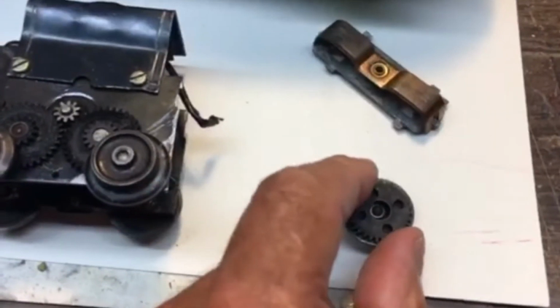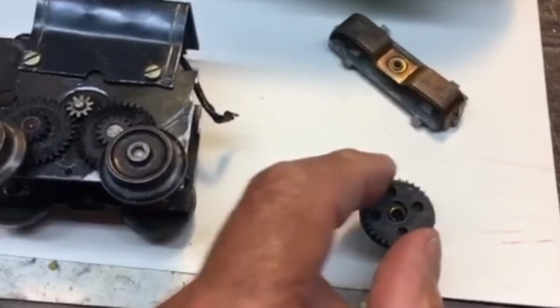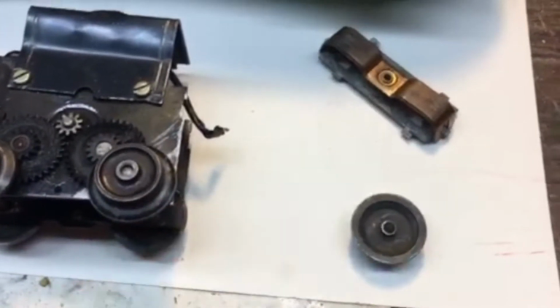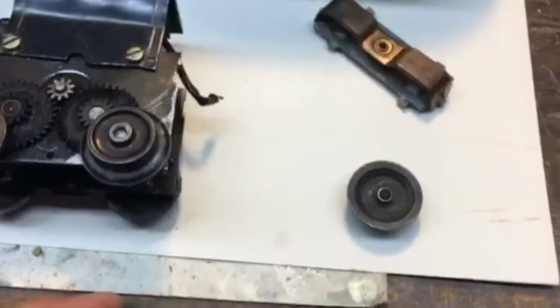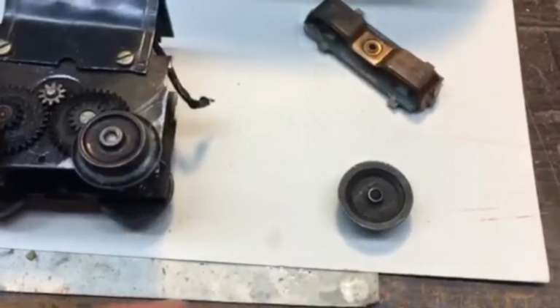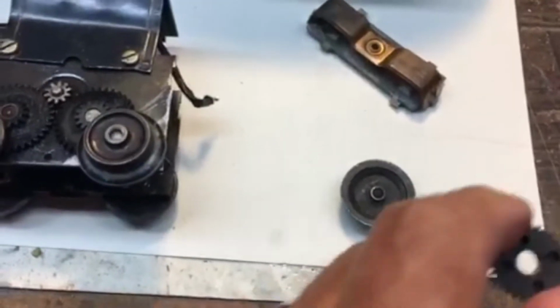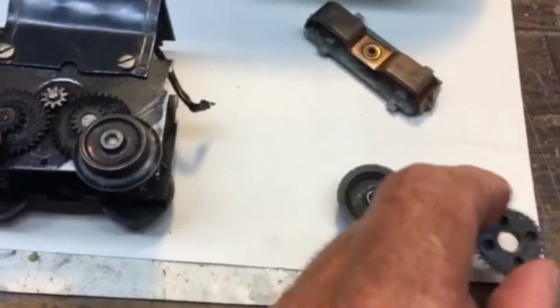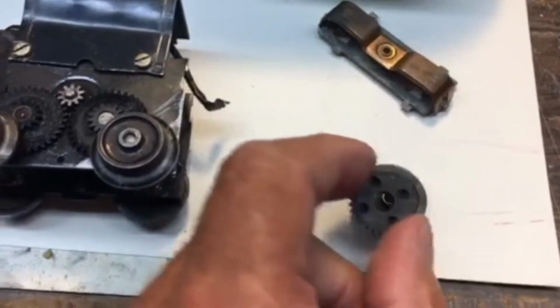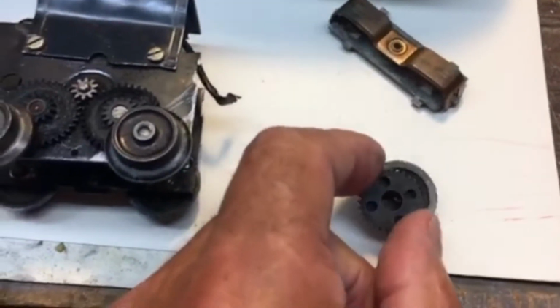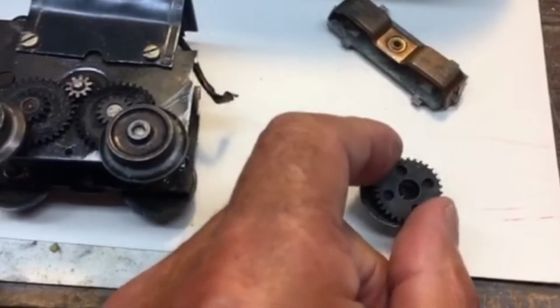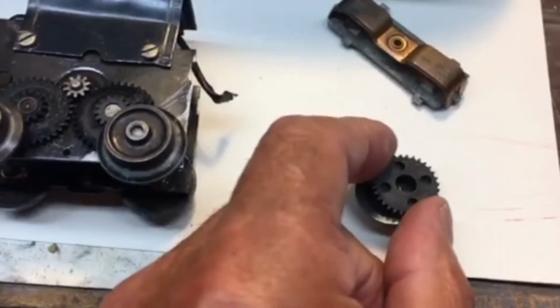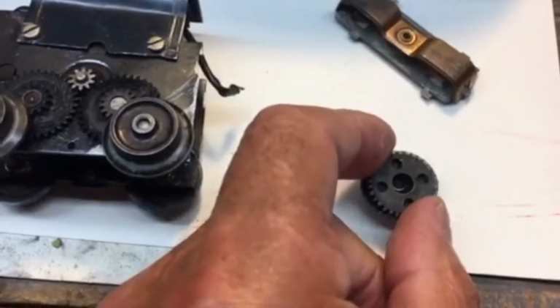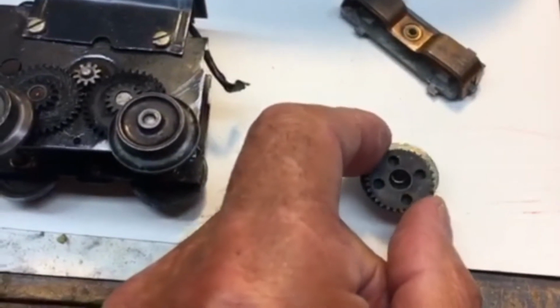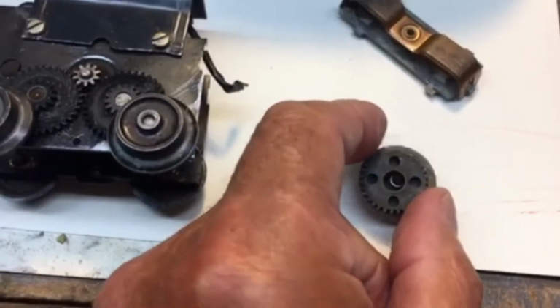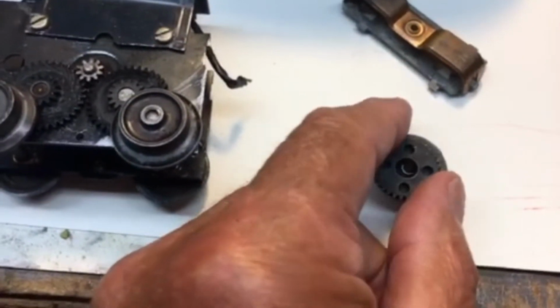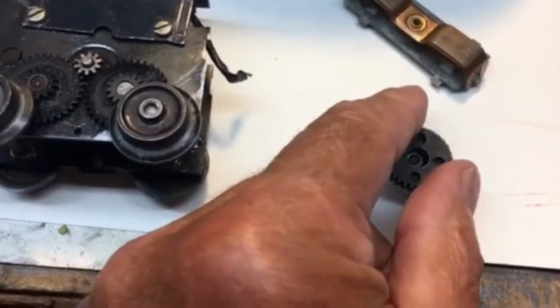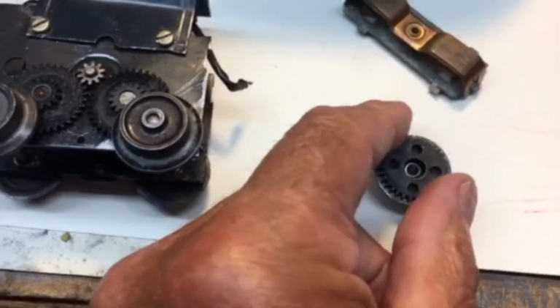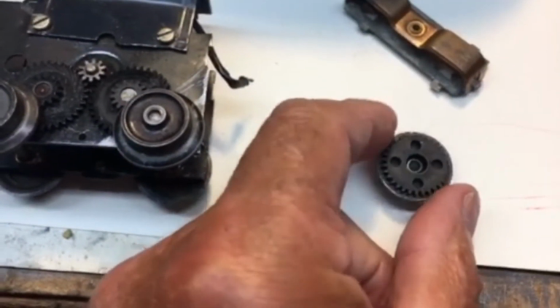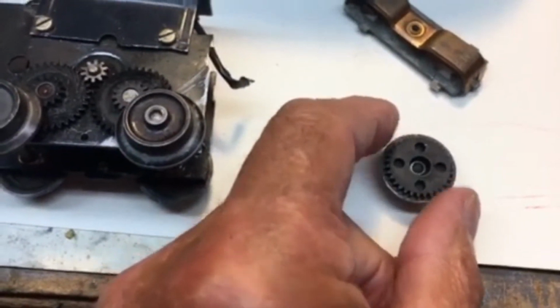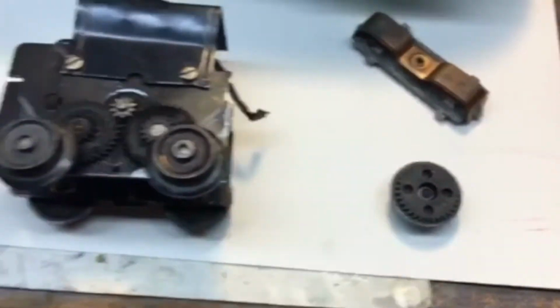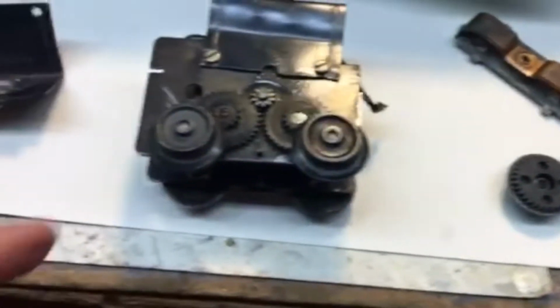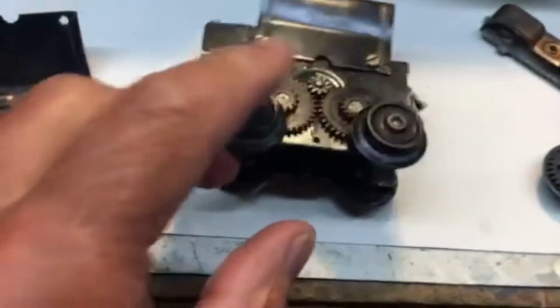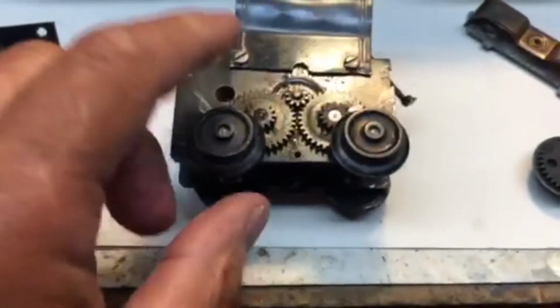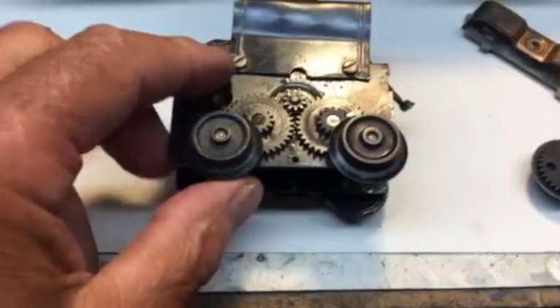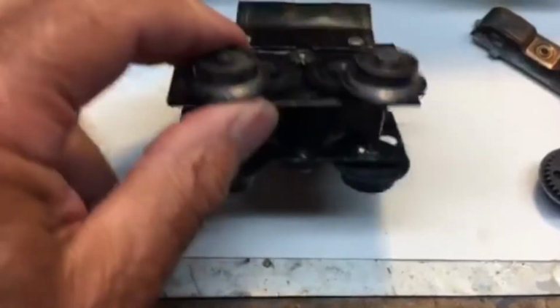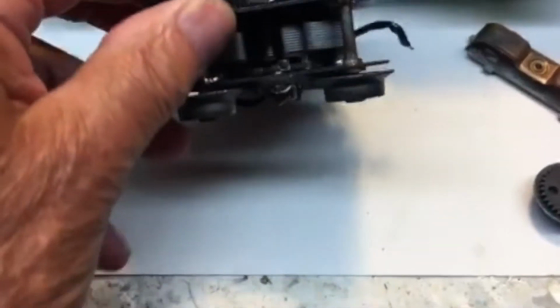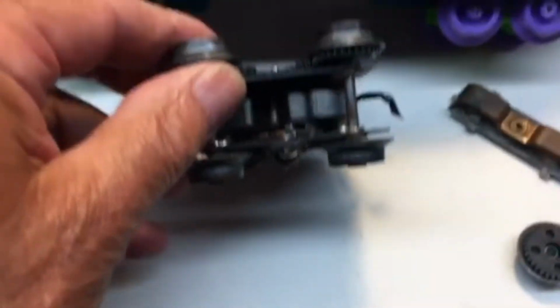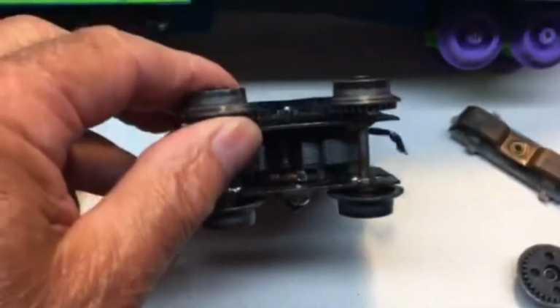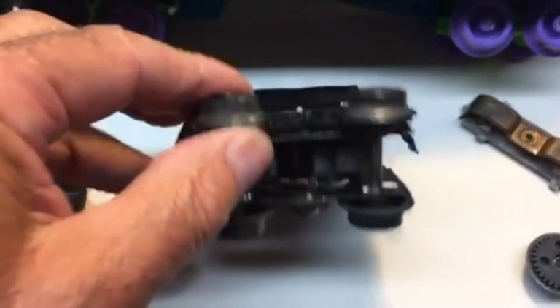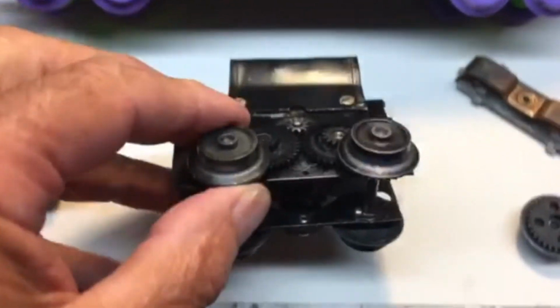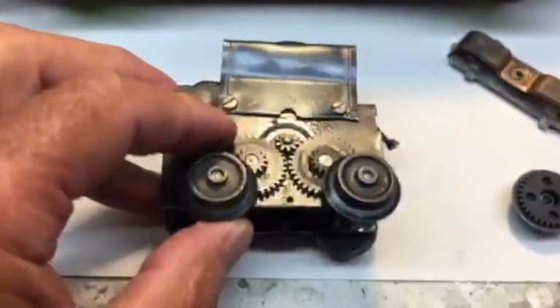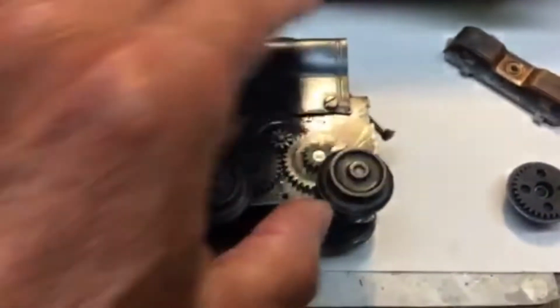And what you do is you take that gear, the idler gear, and then you epoxy it to the wheel. And it looks something like this.